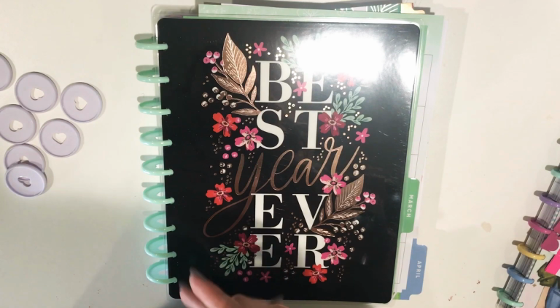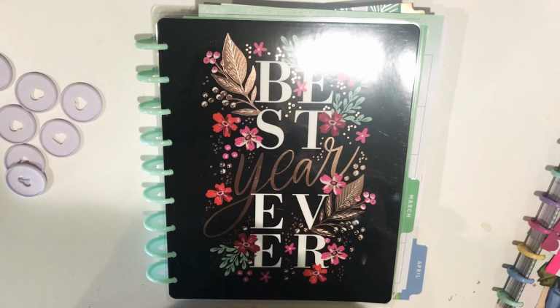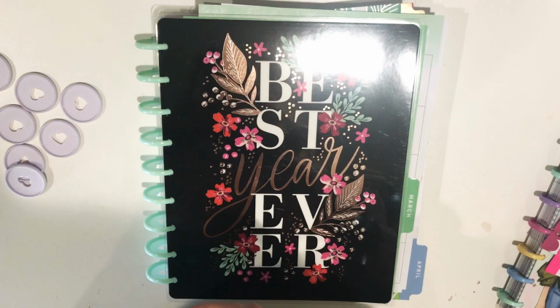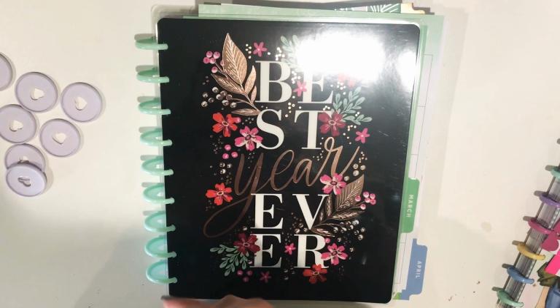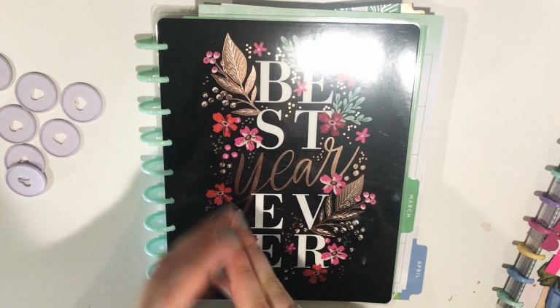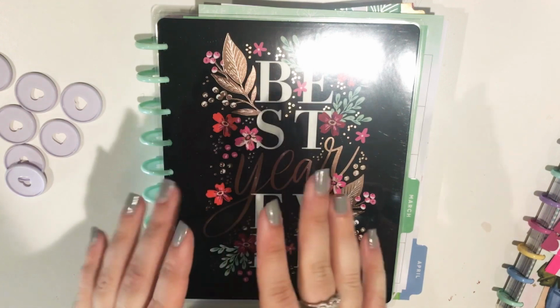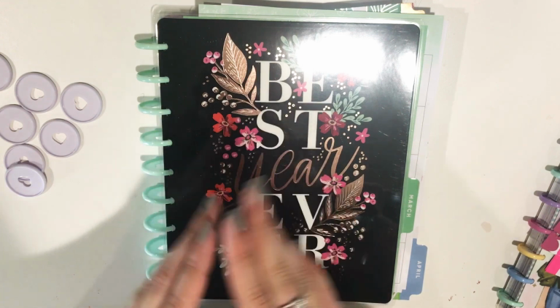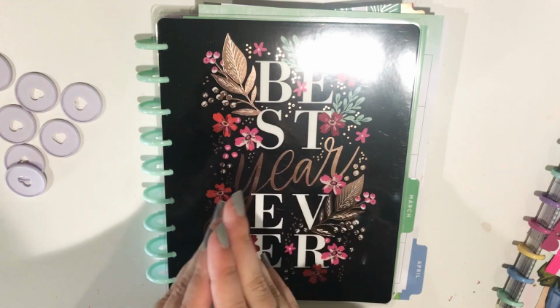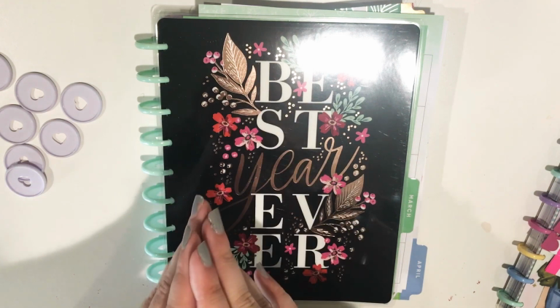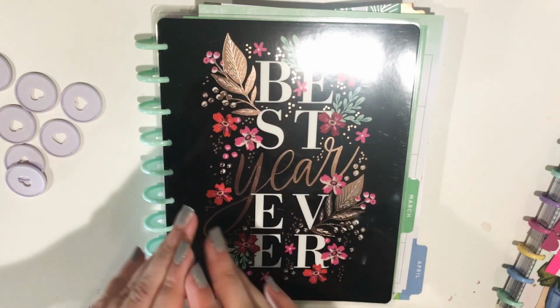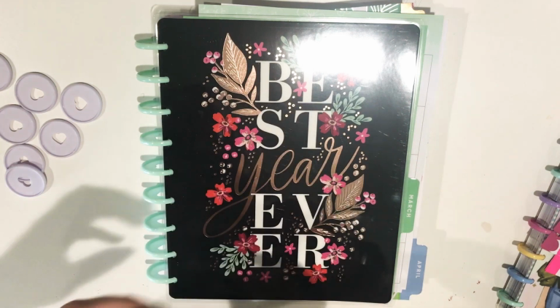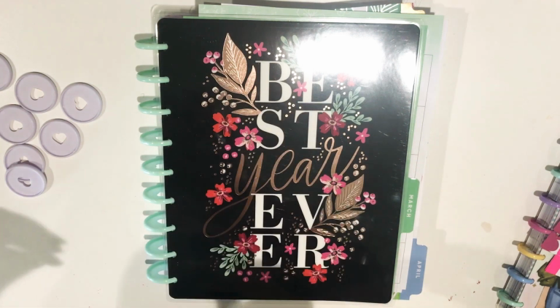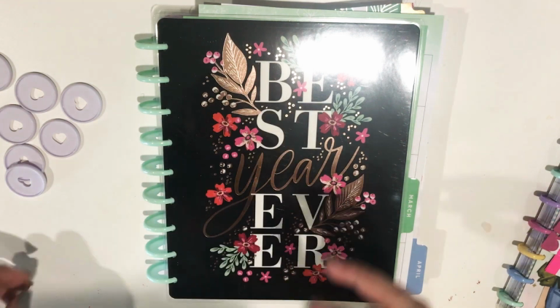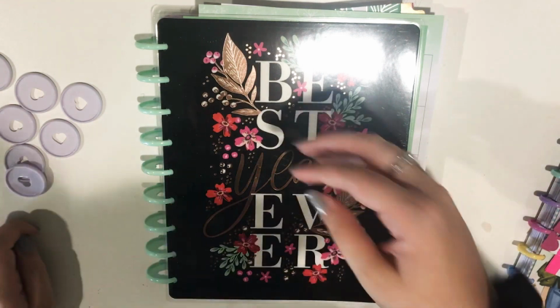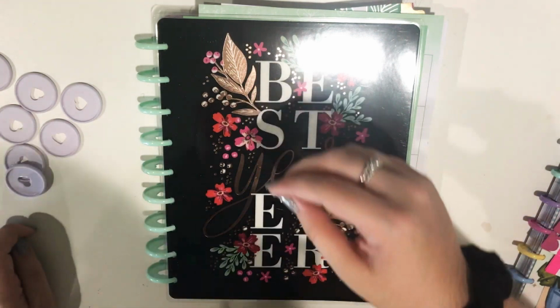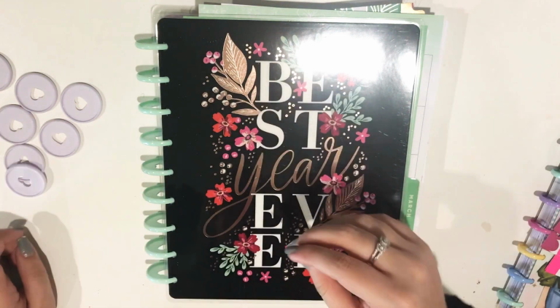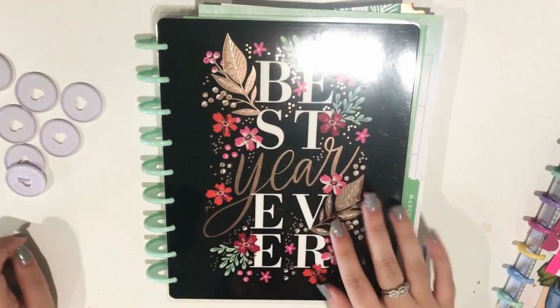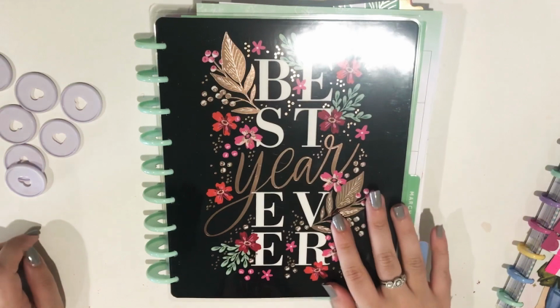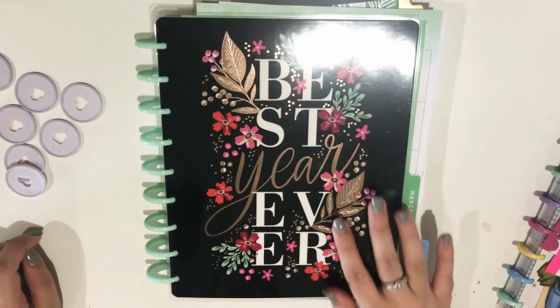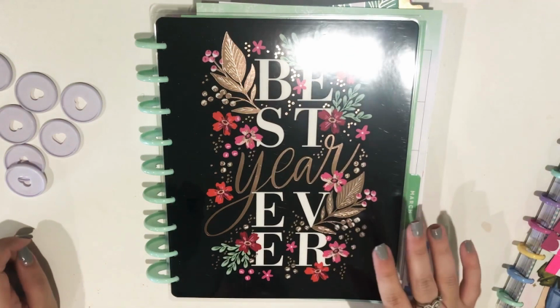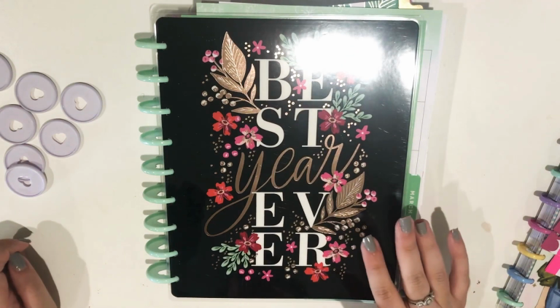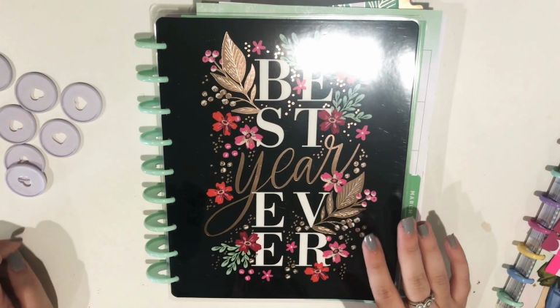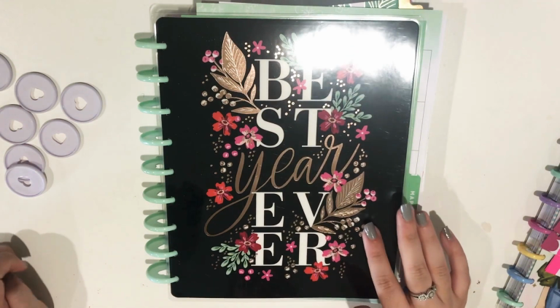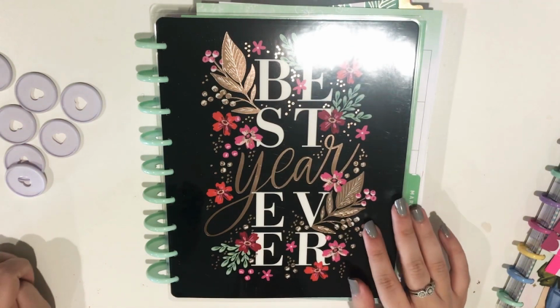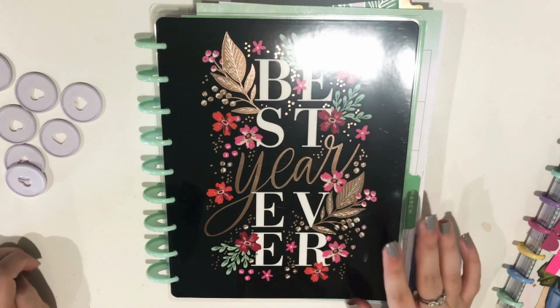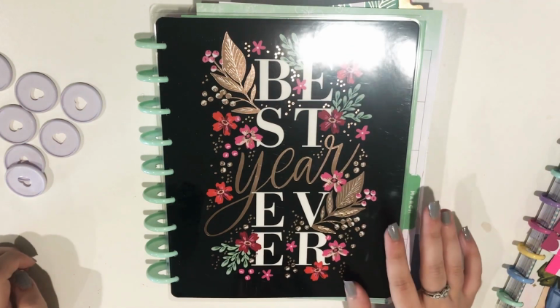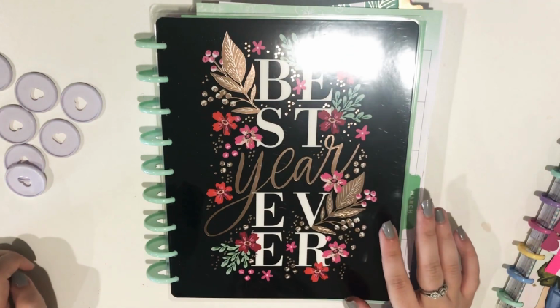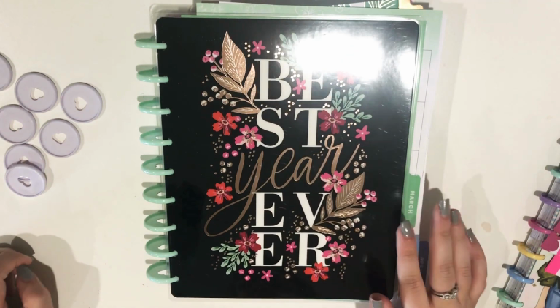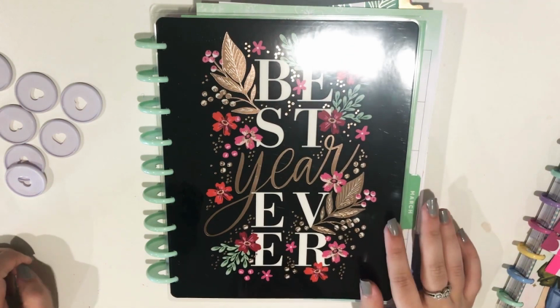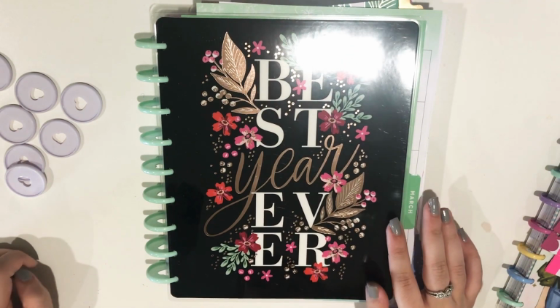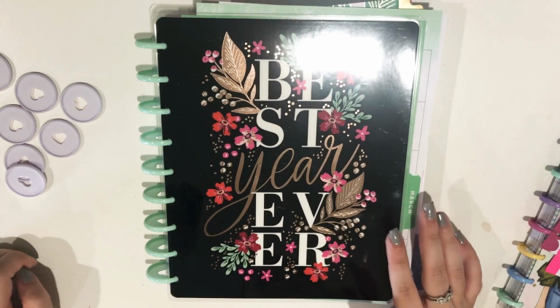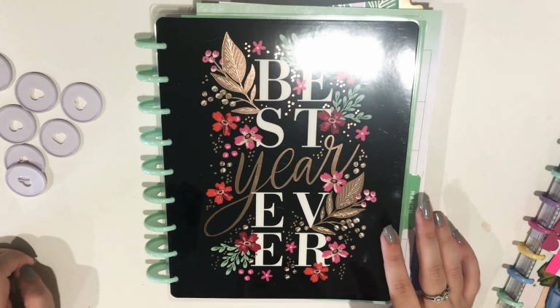Hi everyone, this is Stacey from Stacey Loves to Plan. Welcome back to my channel. Today's video is going to be a new planner setup video. This is going to be my work planner starting in July.